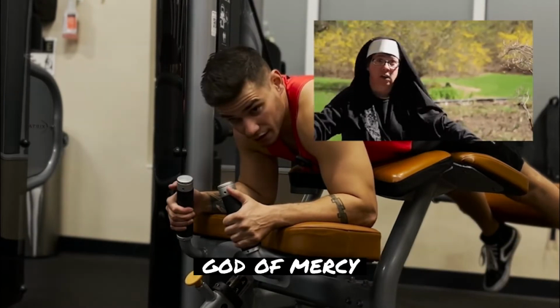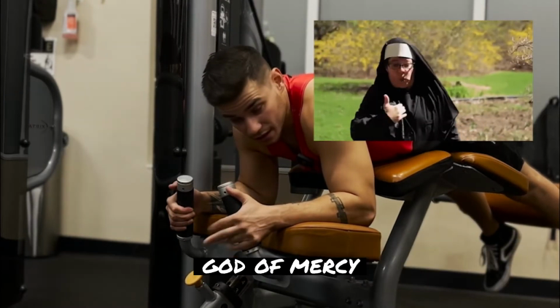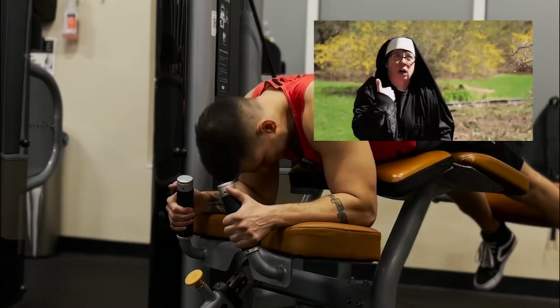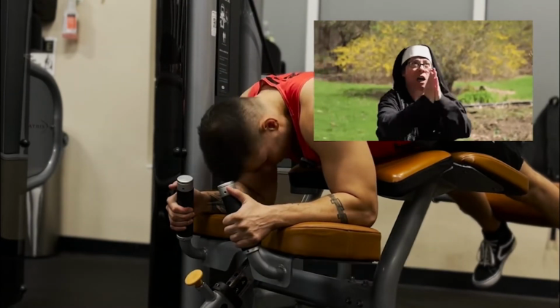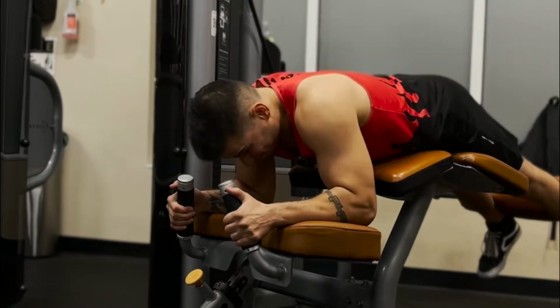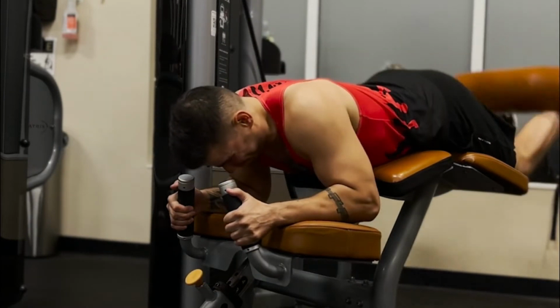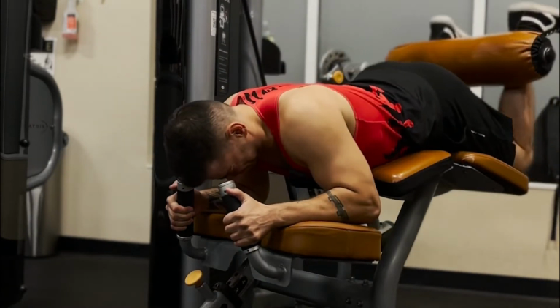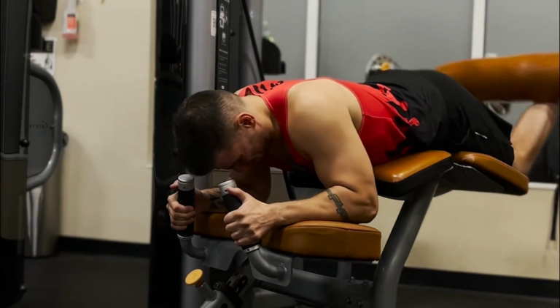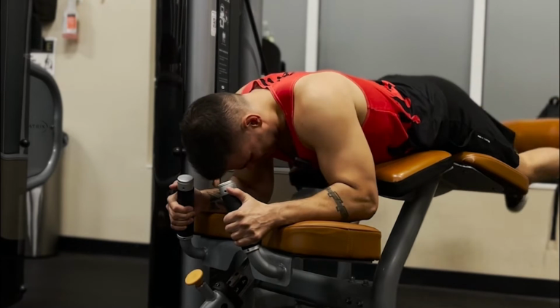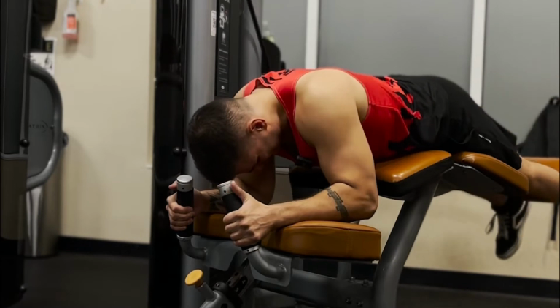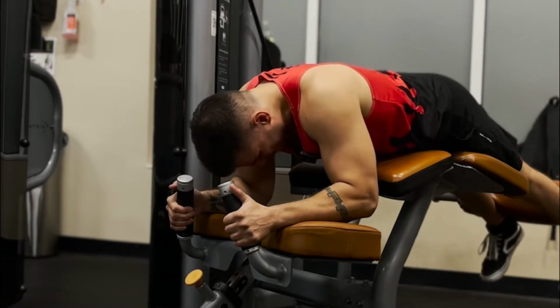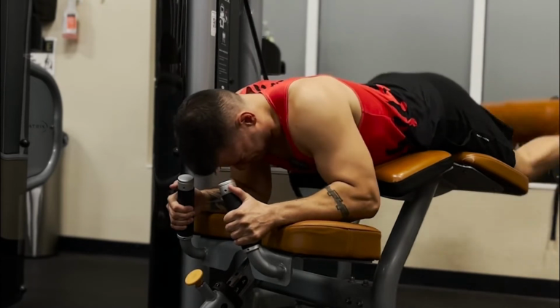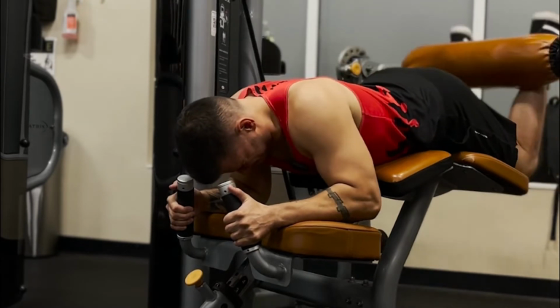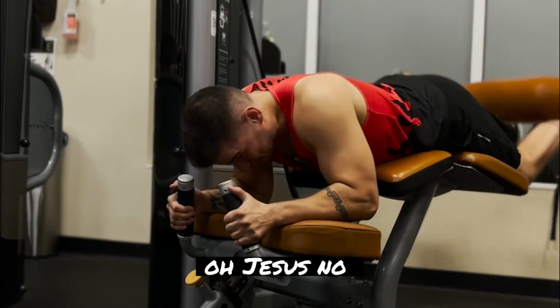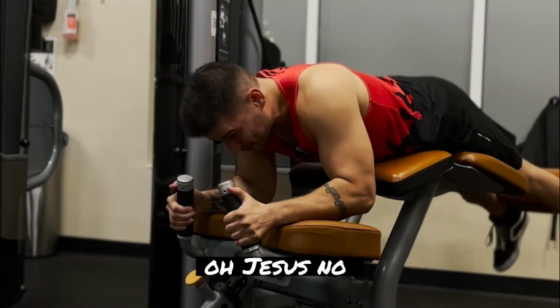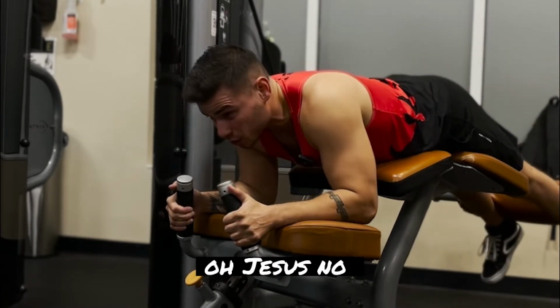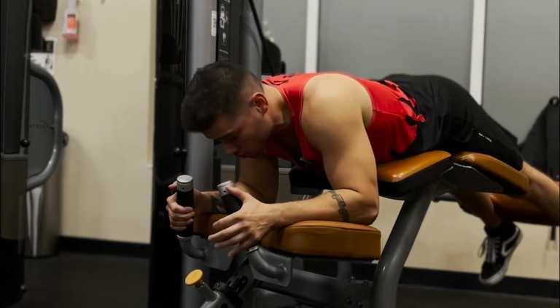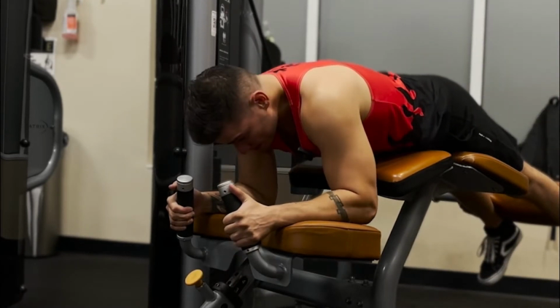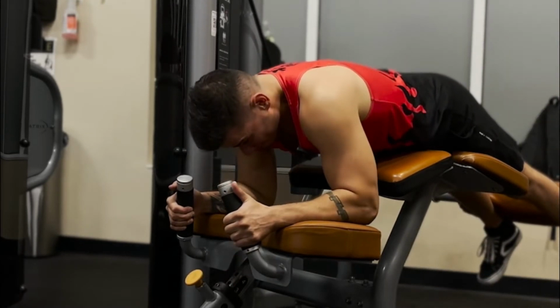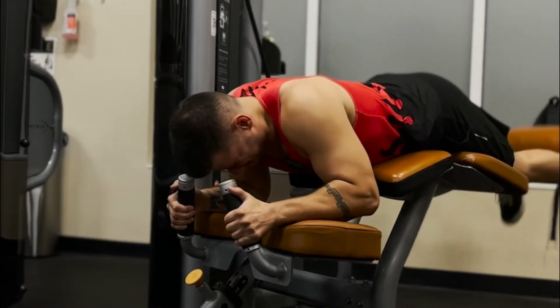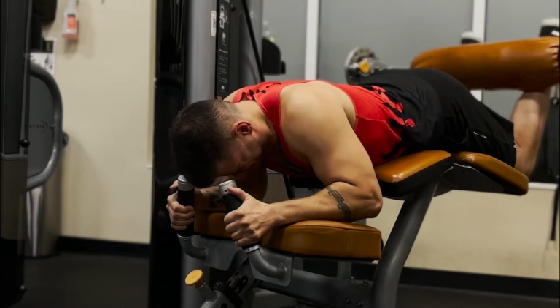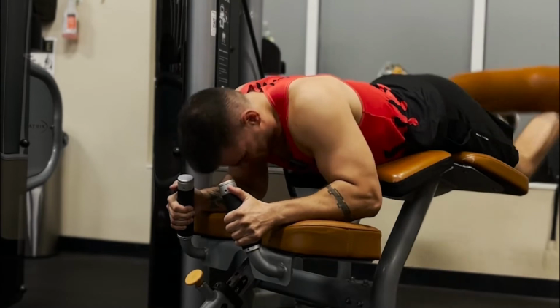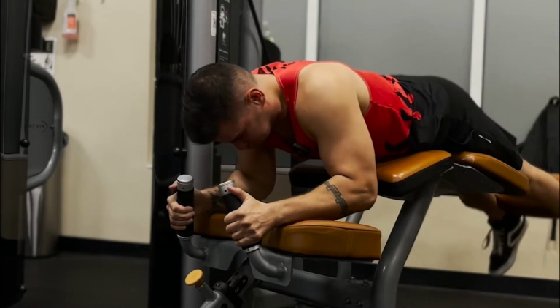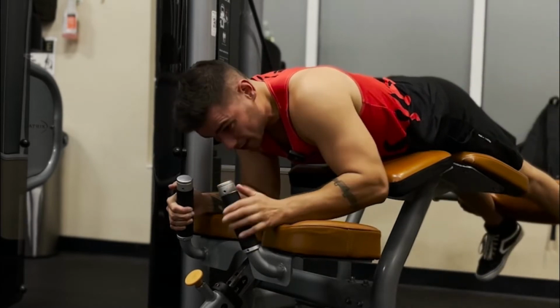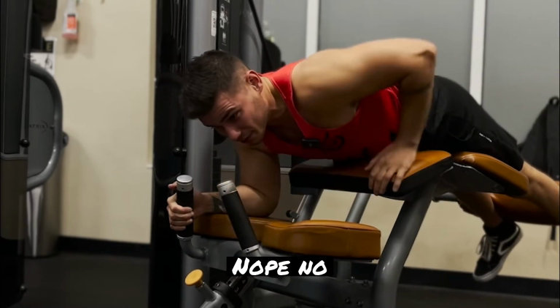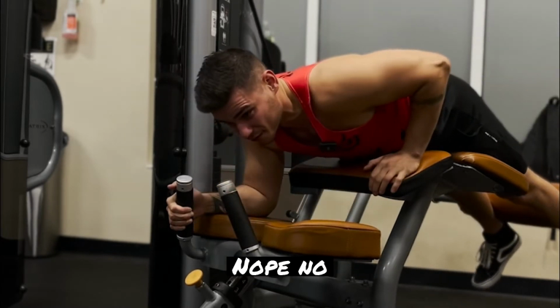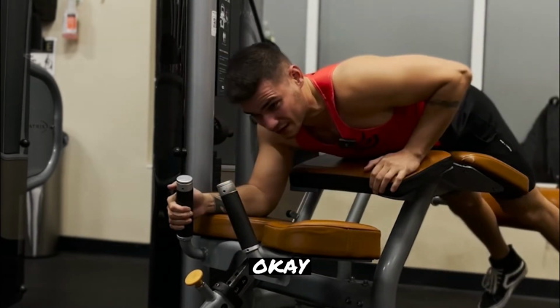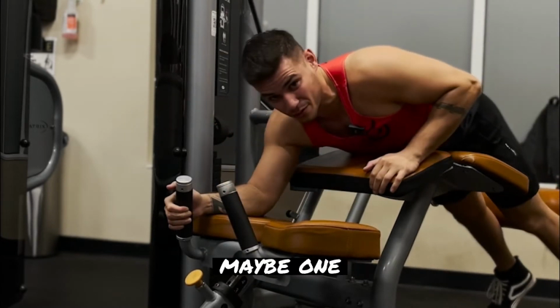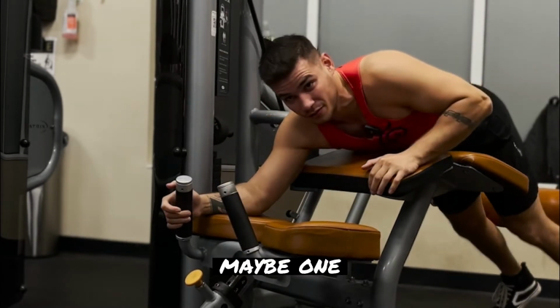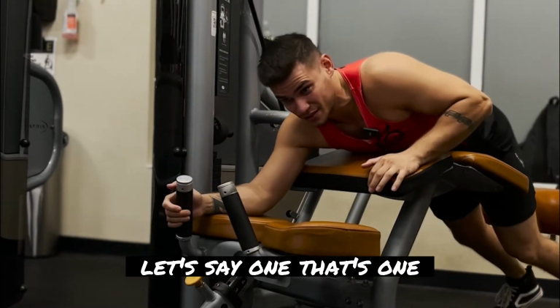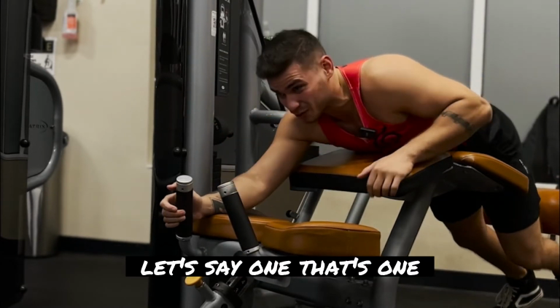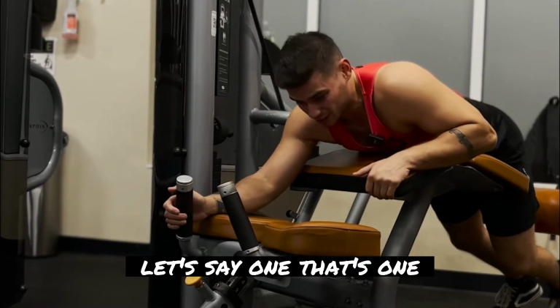God of mercy. Oh Jesus, no. Nope. Maybe one — we'll say one. That's one.